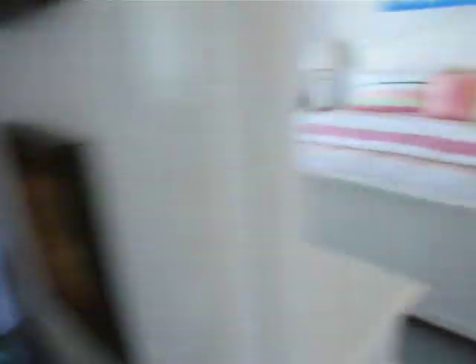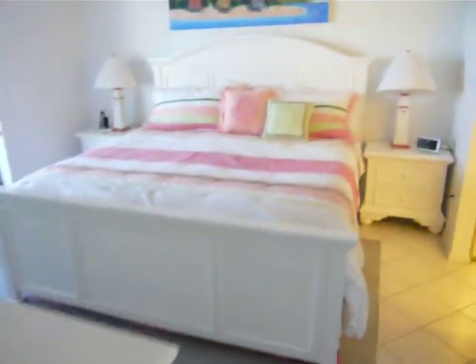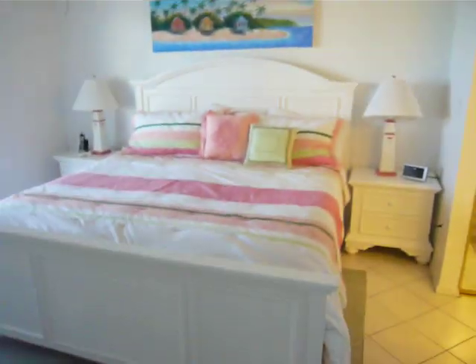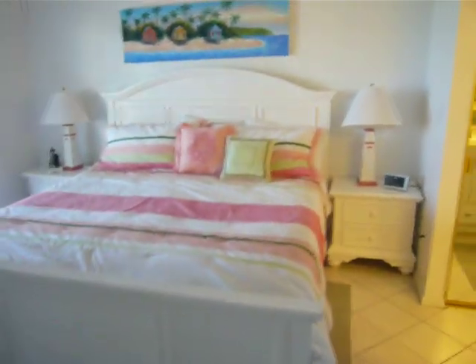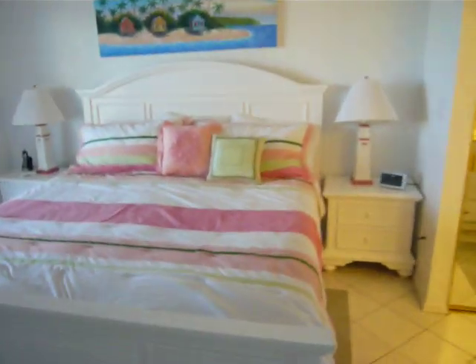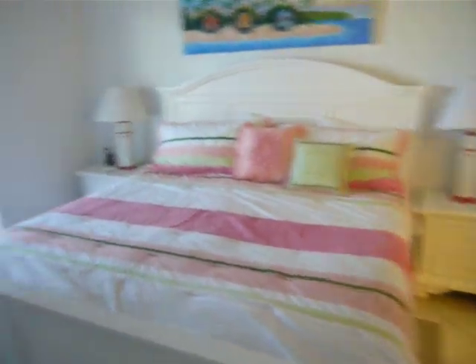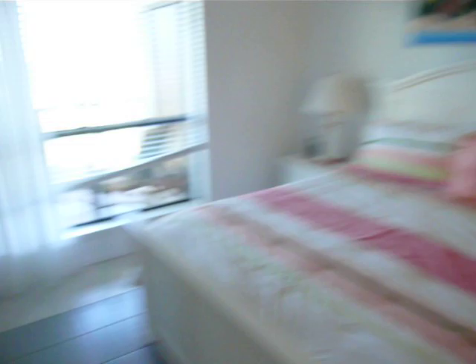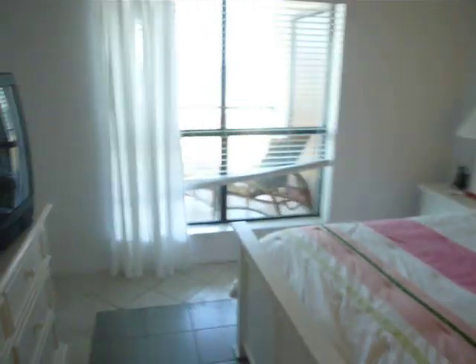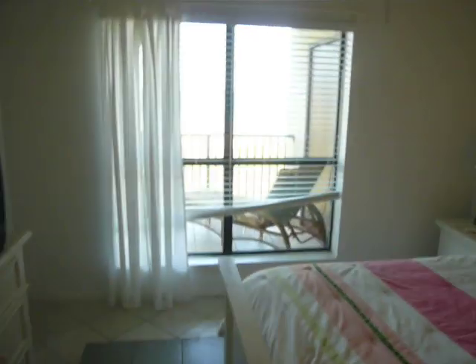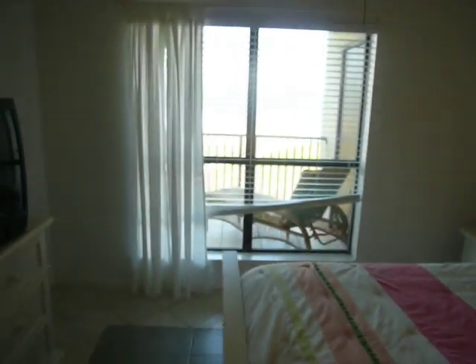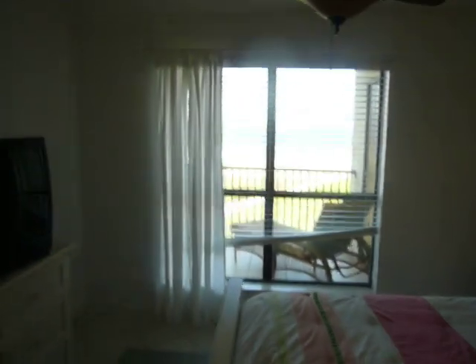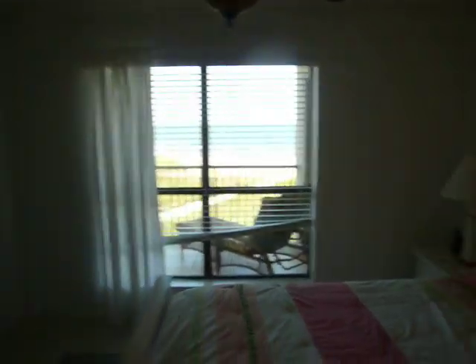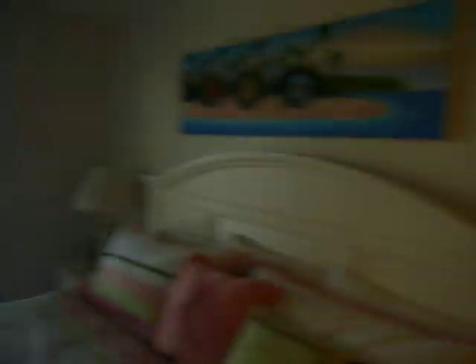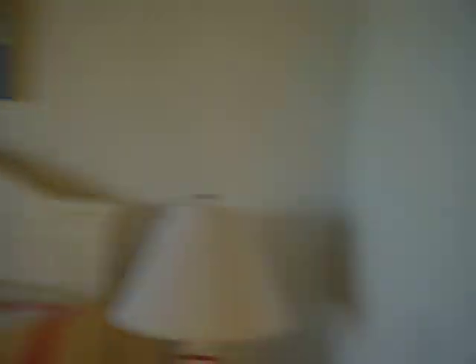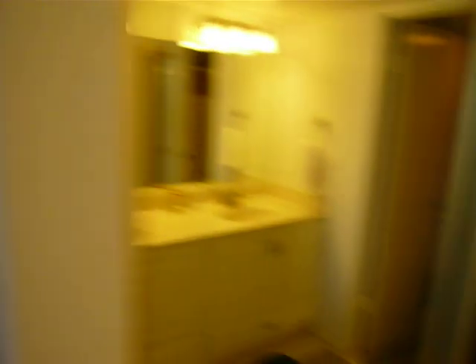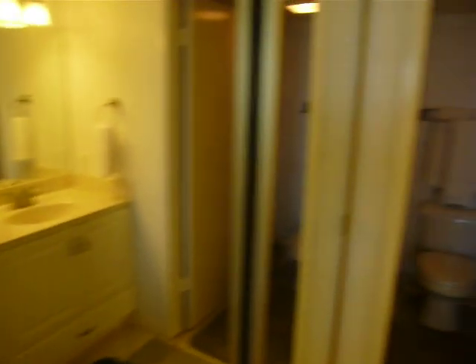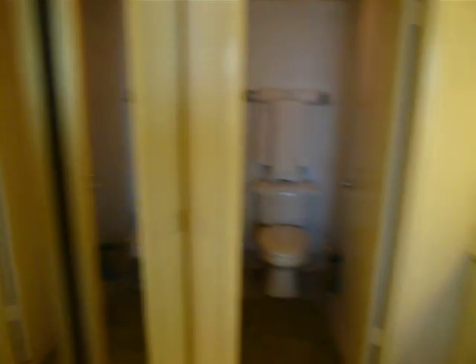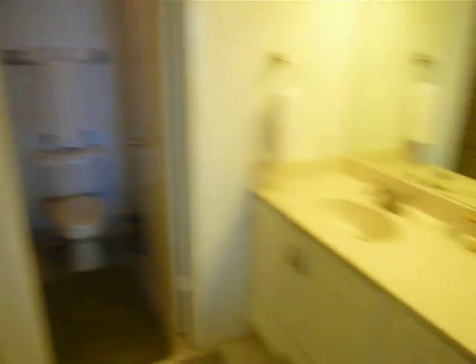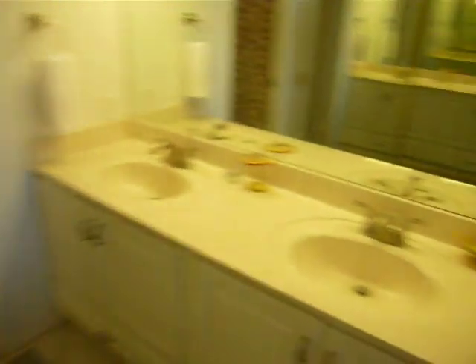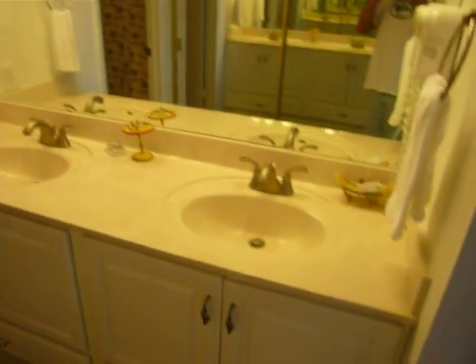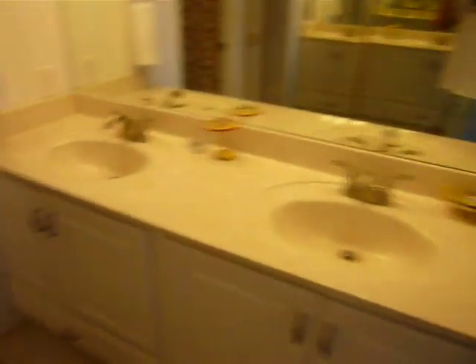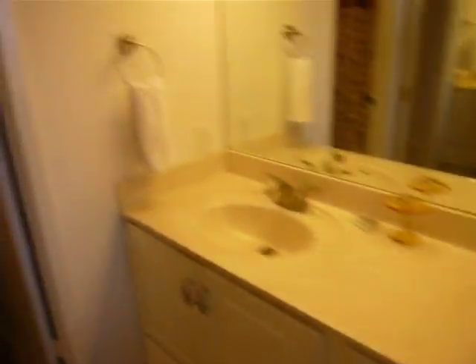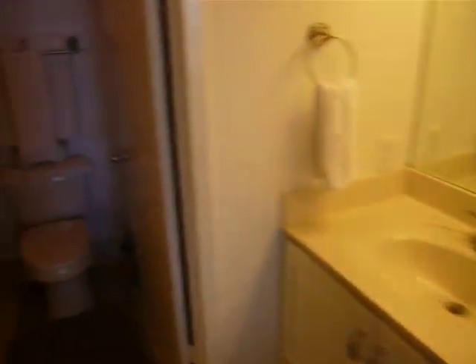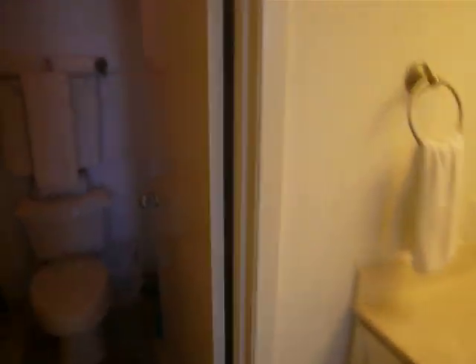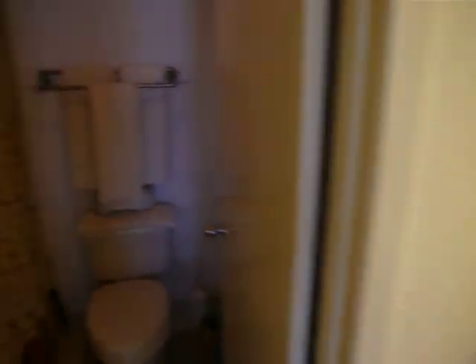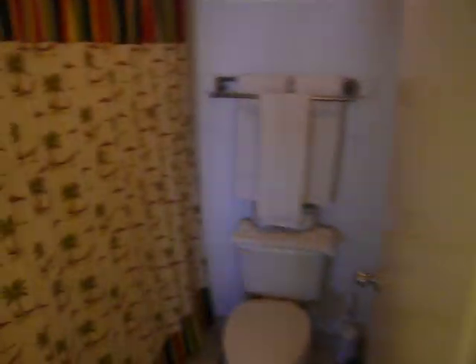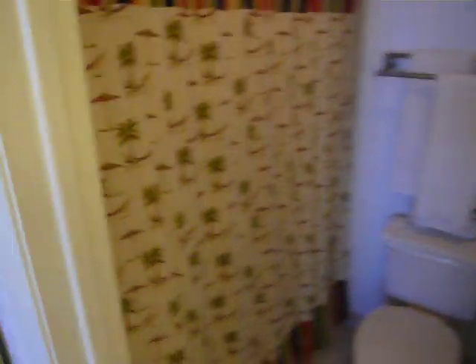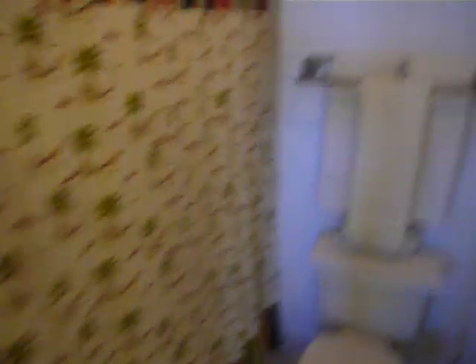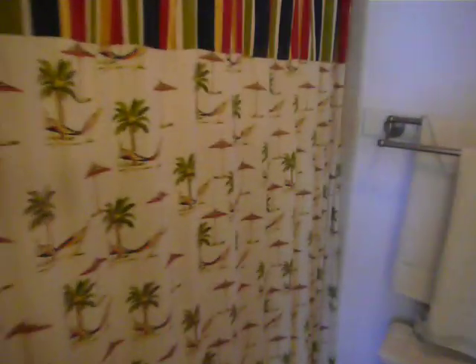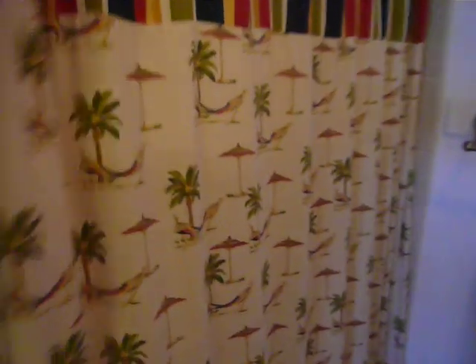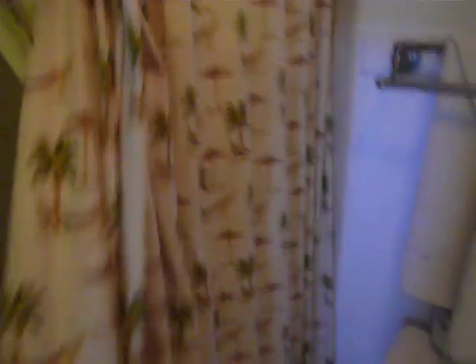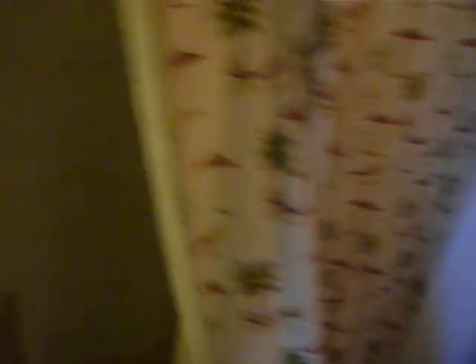This is going to be the master suite. You've got a California king in here. Private patio out to the ocean, which we'll see in a second. Huge closet, full bathroom, double sink — it's good for the girls, got a couple of them that can get ready. Another walk-in shower here that you can take a look at.